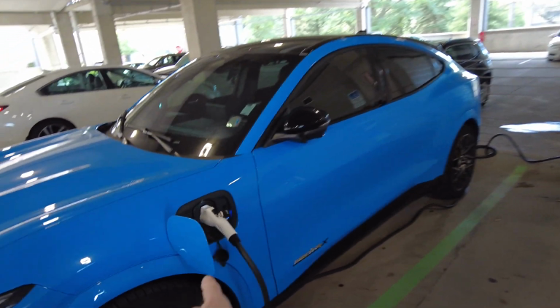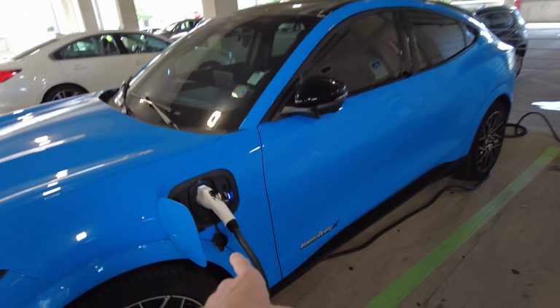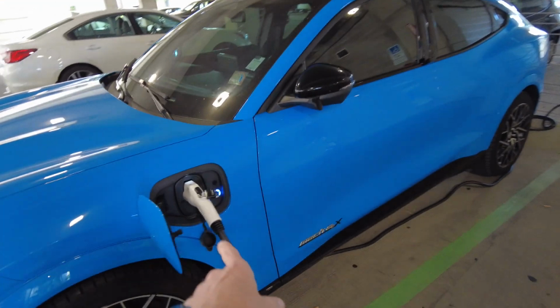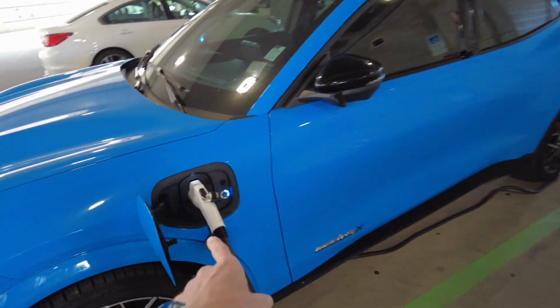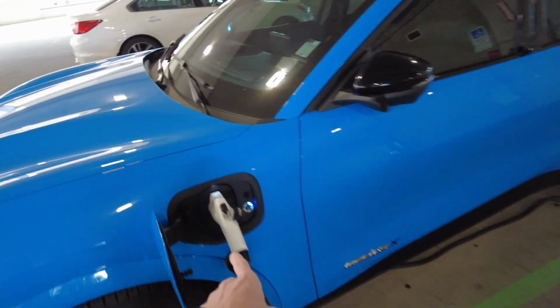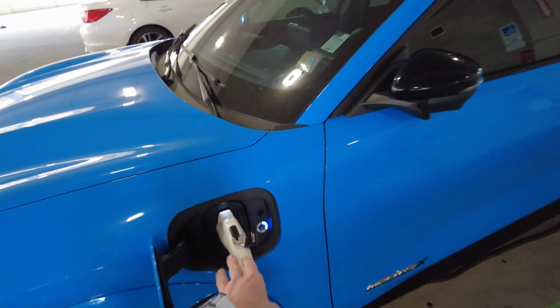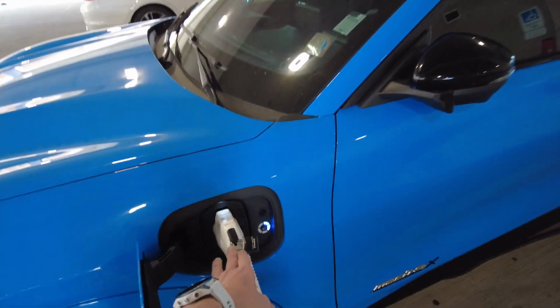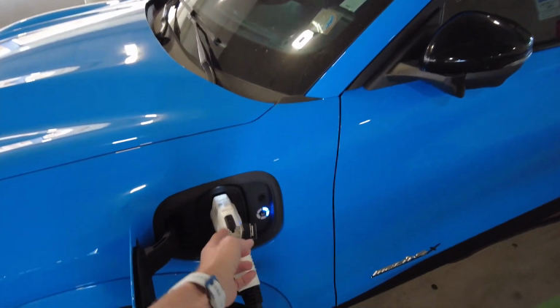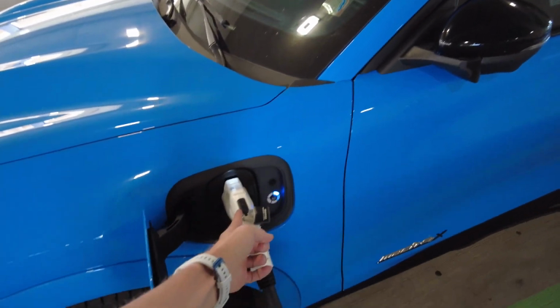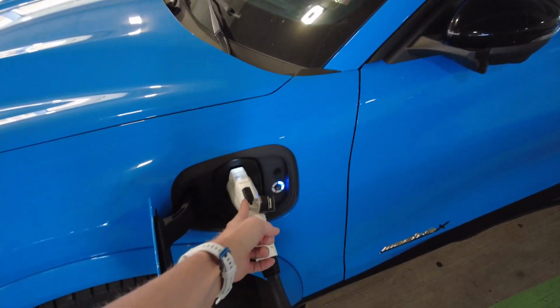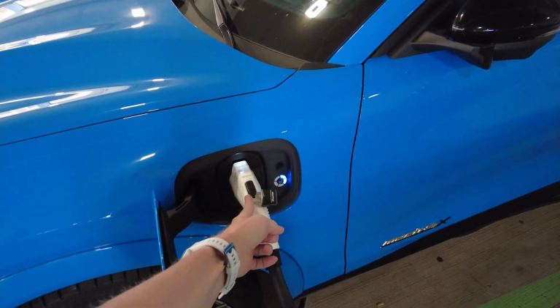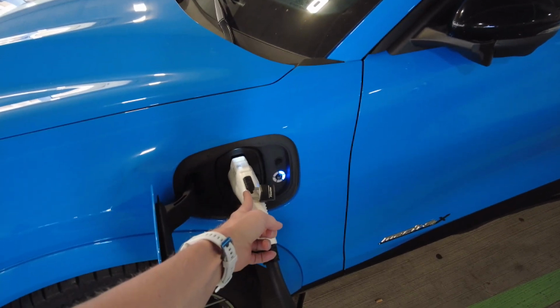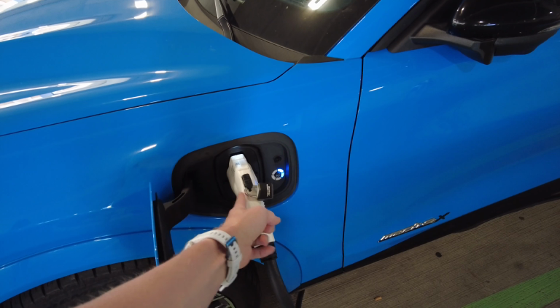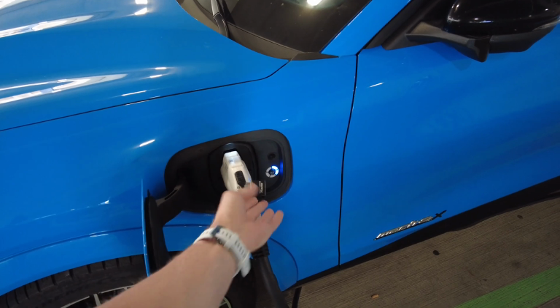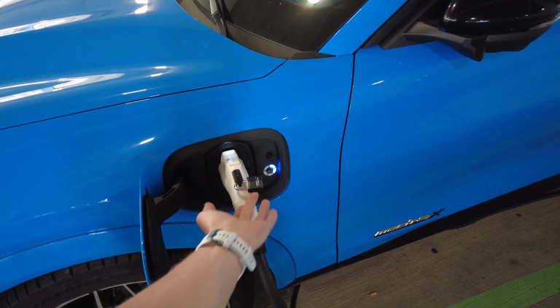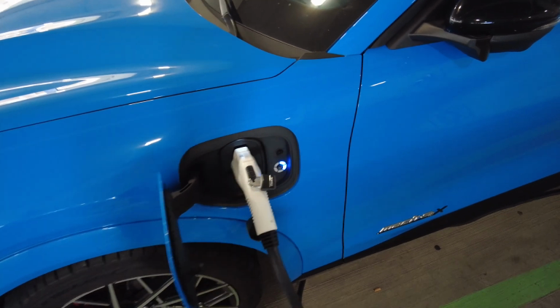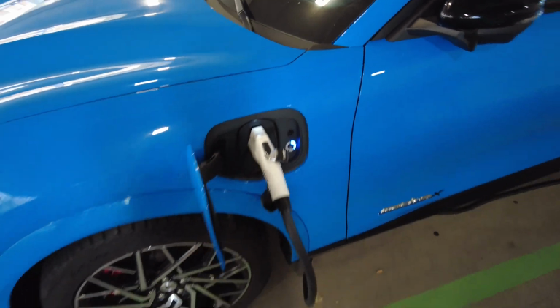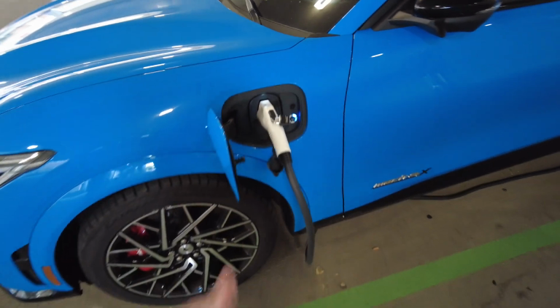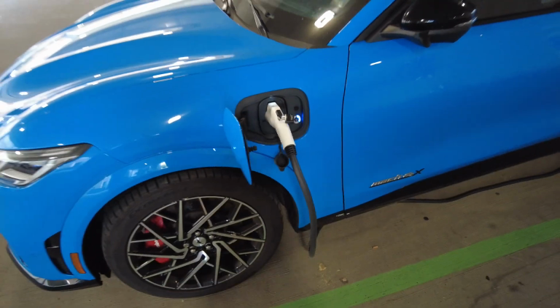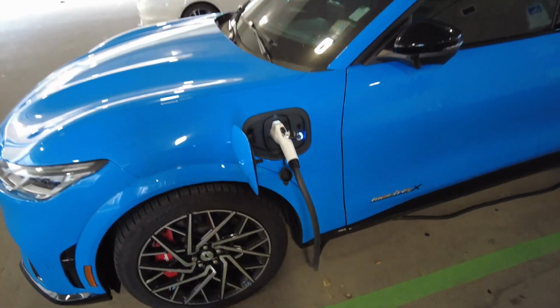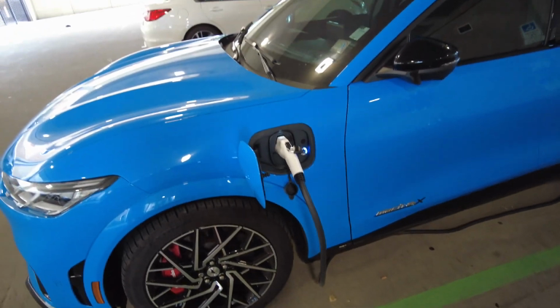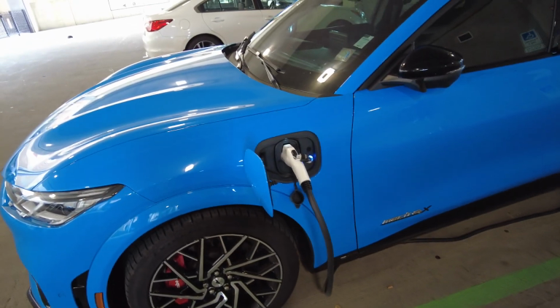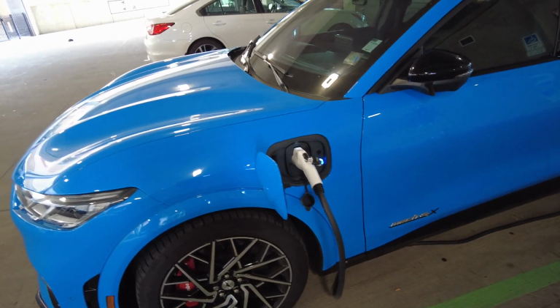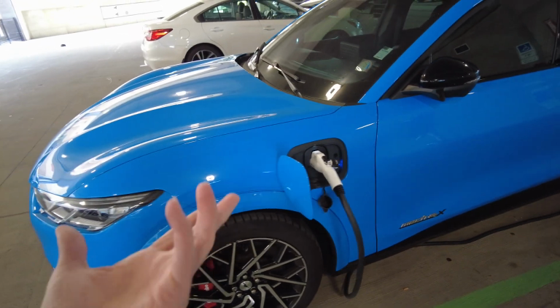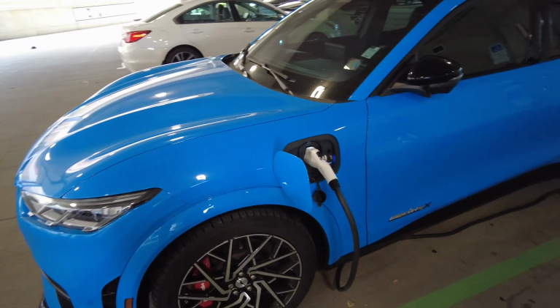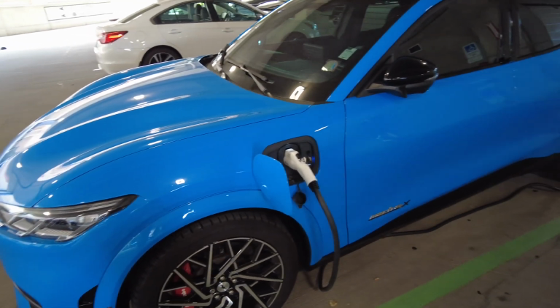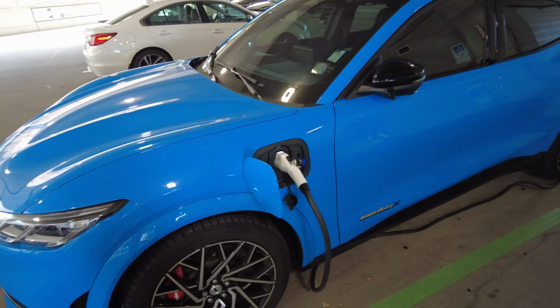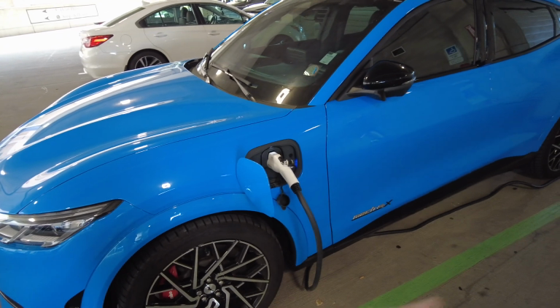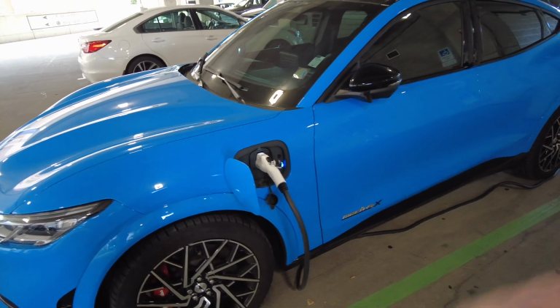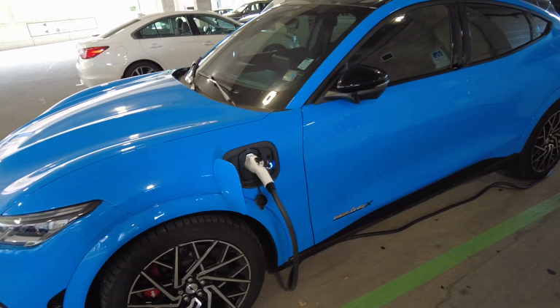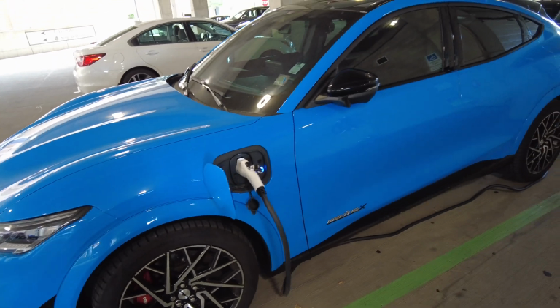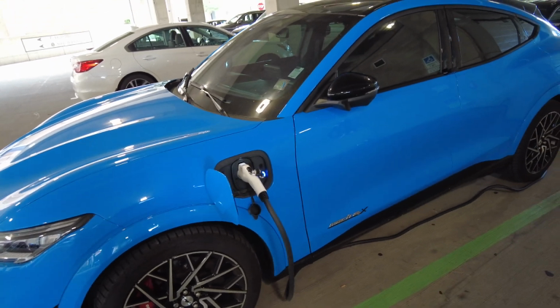The gun here has this nice little locking hole so you can stick a padlock in there to make it a little bit more inconvenient for somebody to steal it, which you don't want because this thing is fairly expensive.